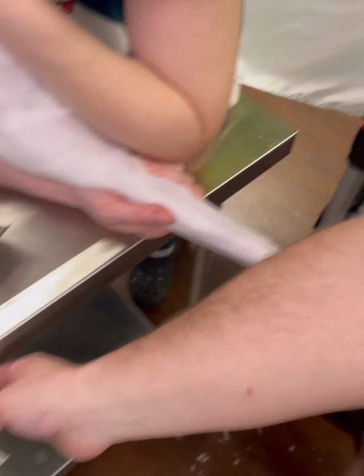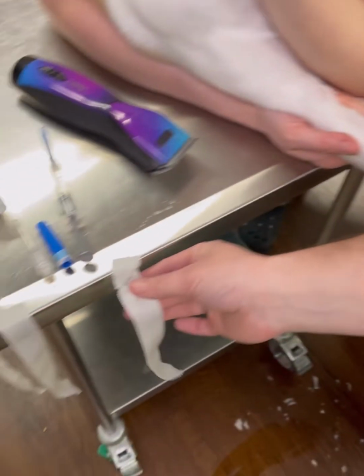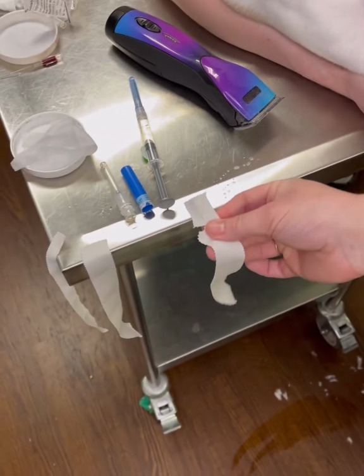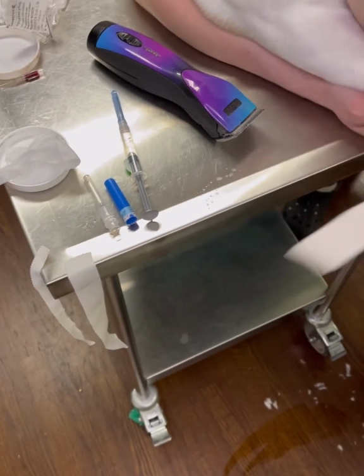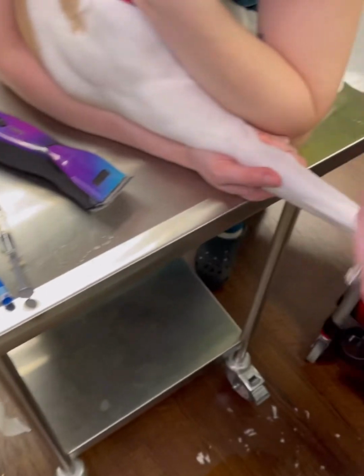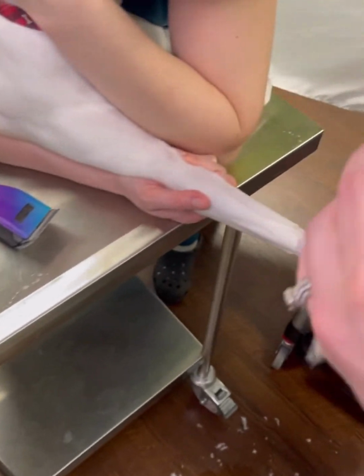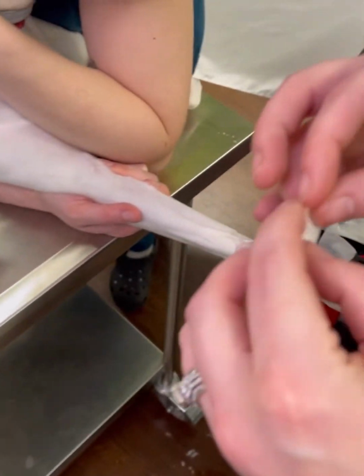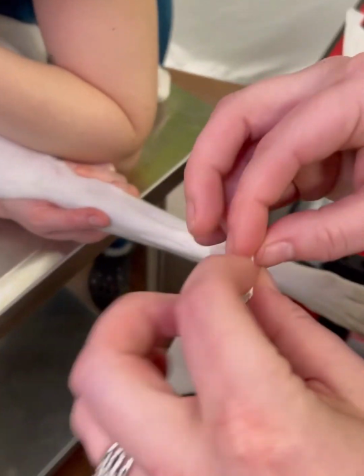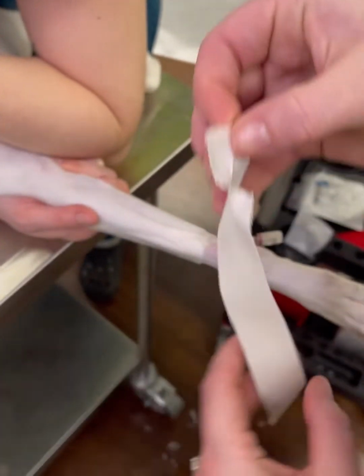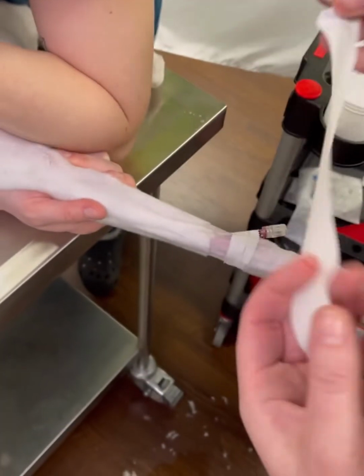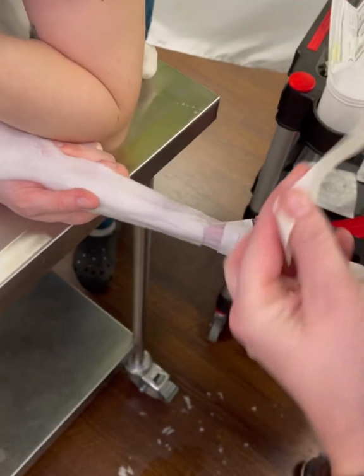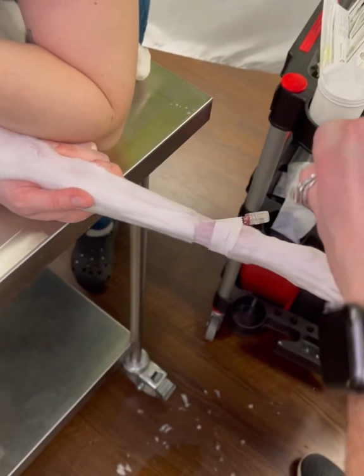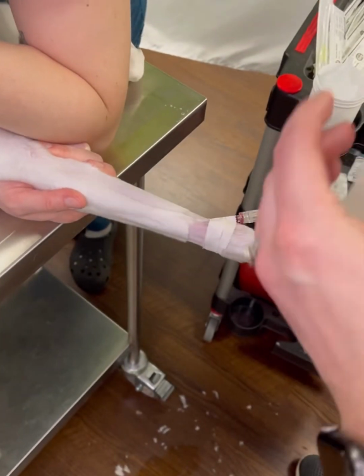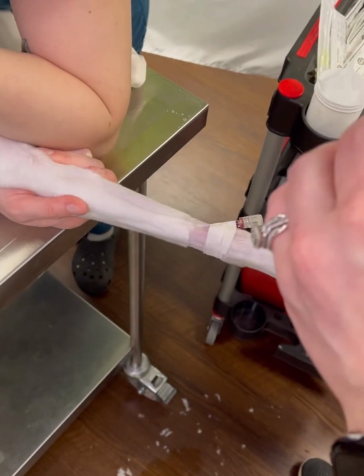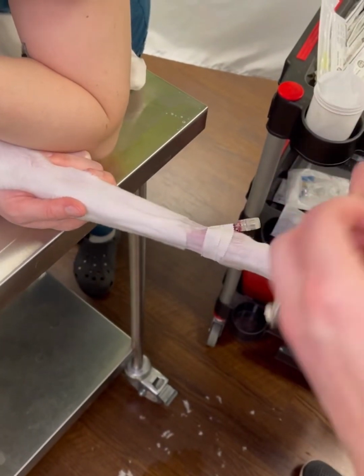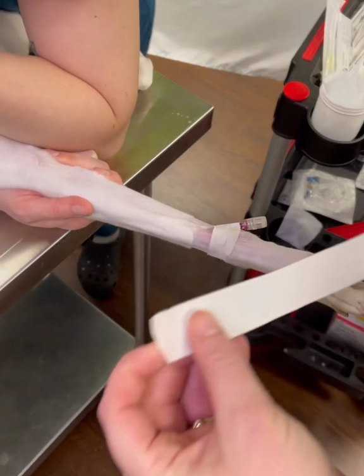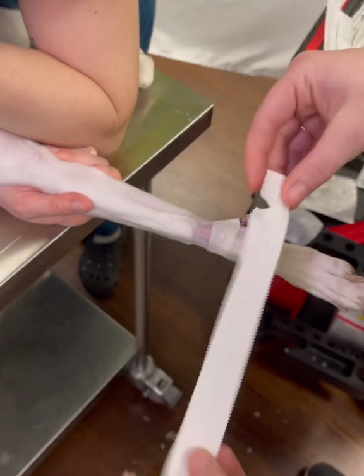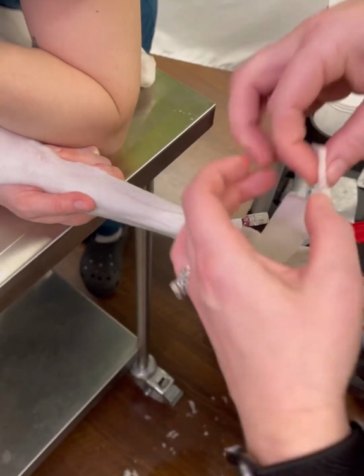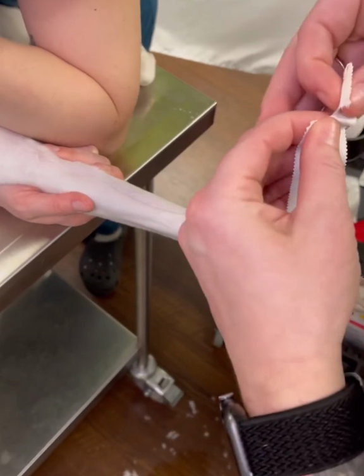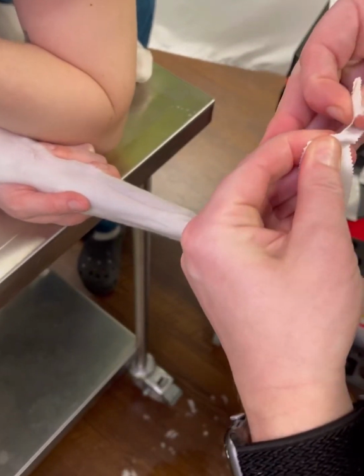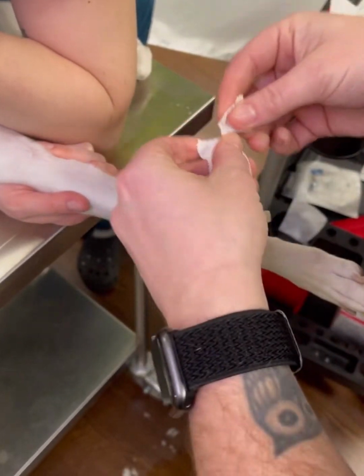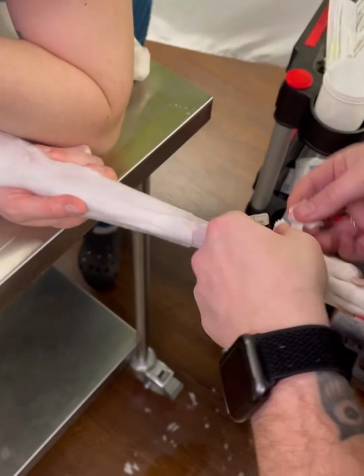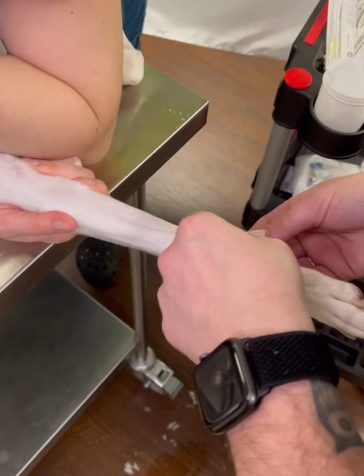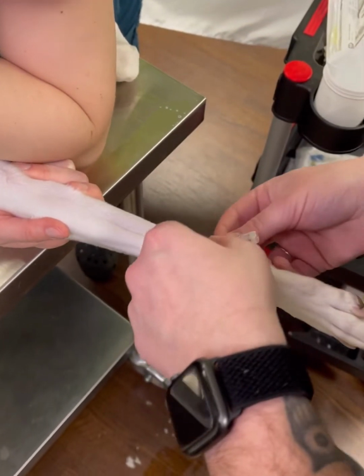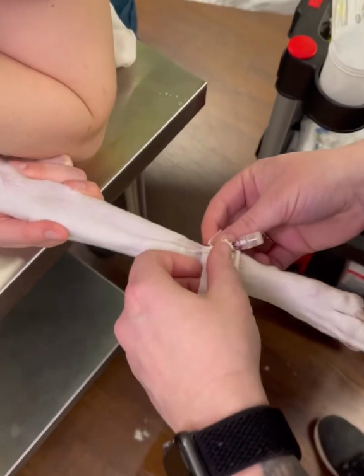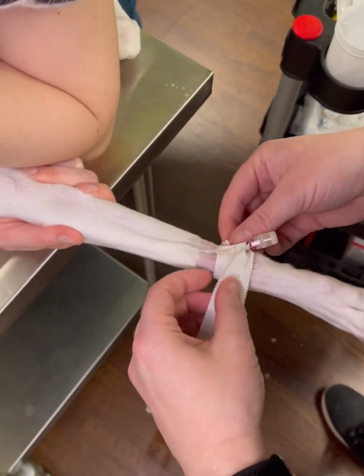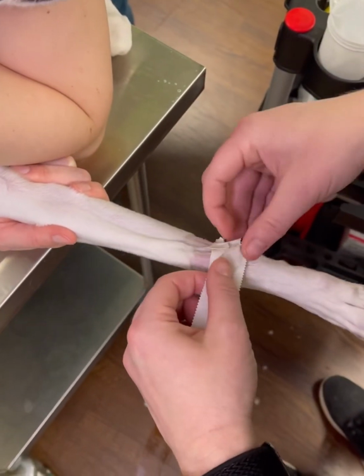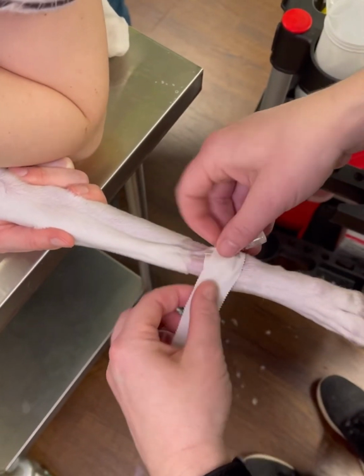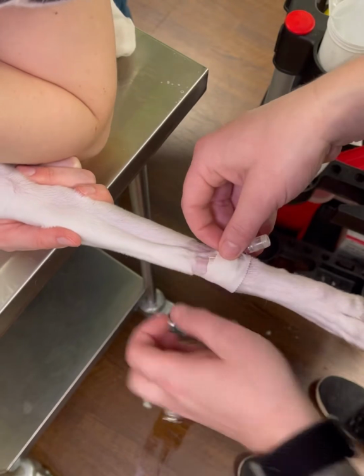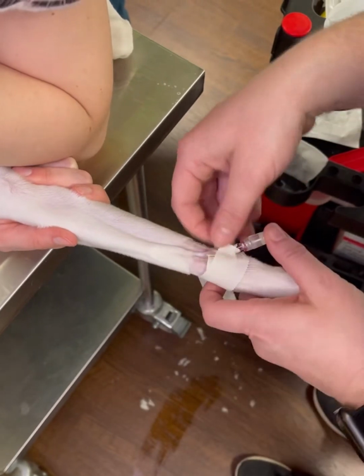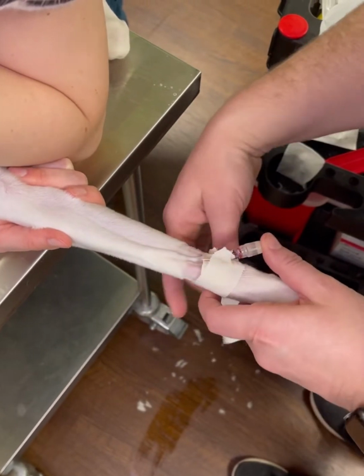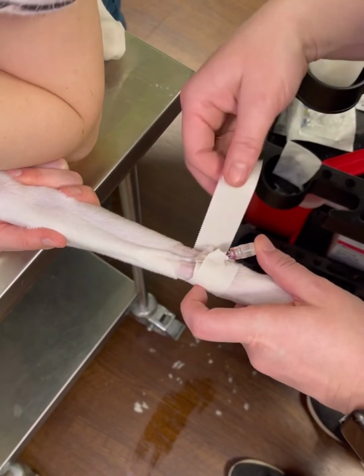Your next piece of tape is the thicker piece with a notch in it. You want to make sure your tape is tabbed. You're going to put the notch sticky side down under your catheter, taping around the catheter.